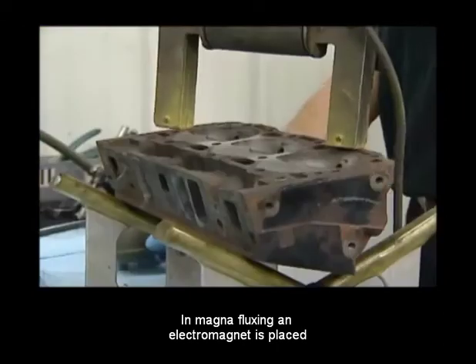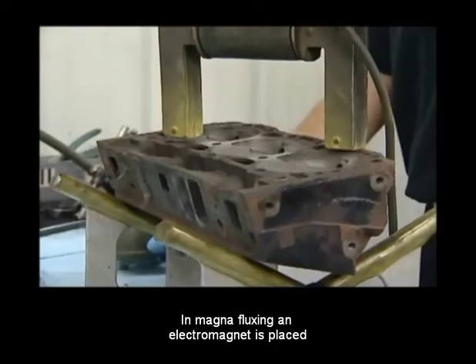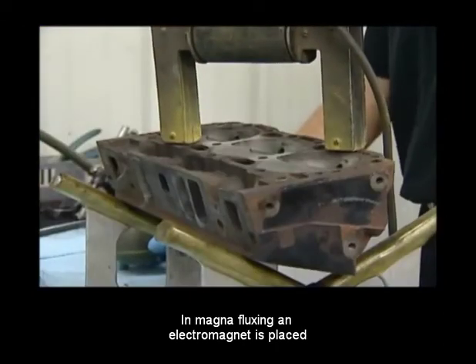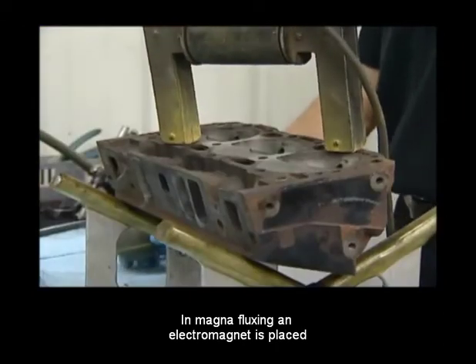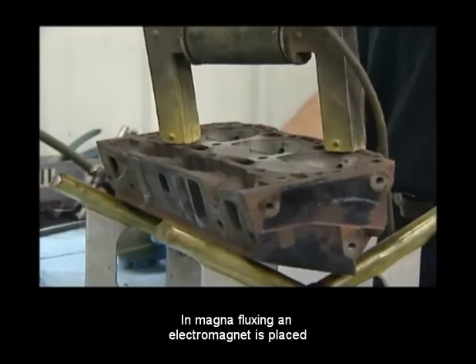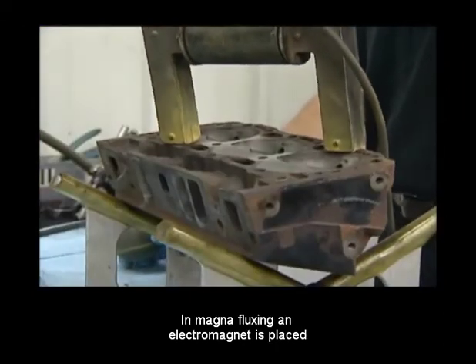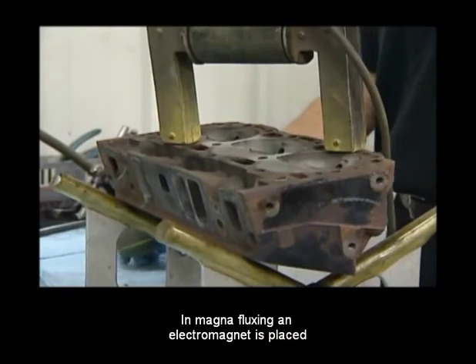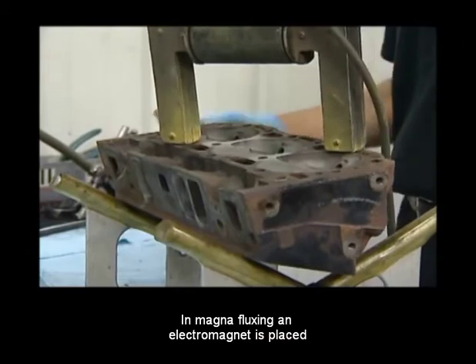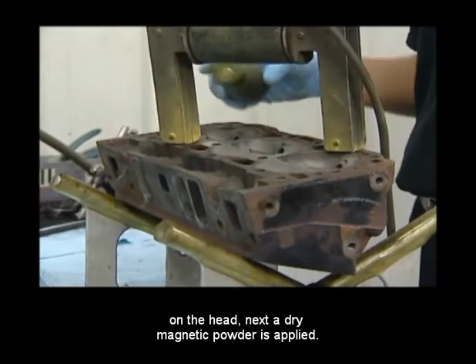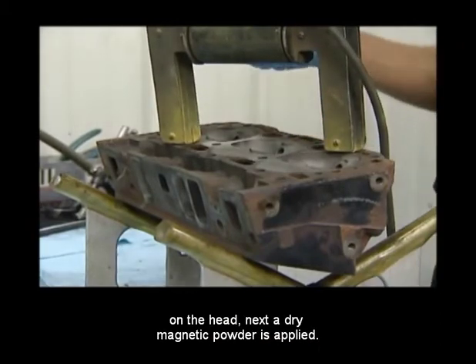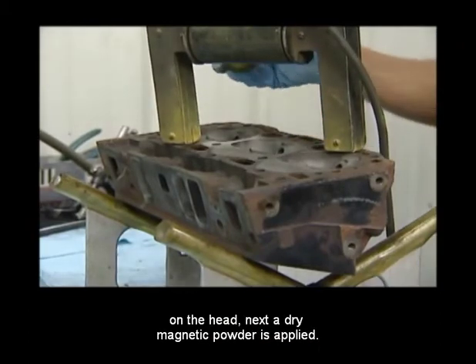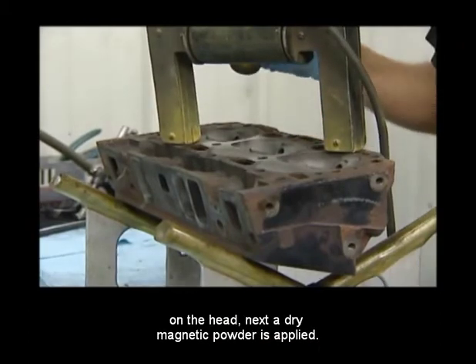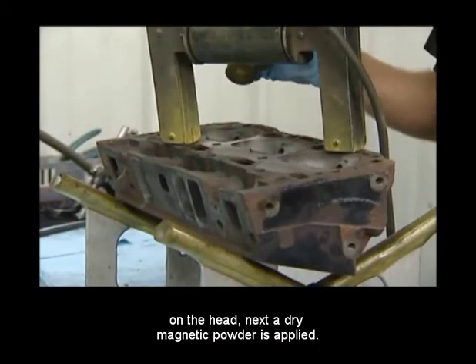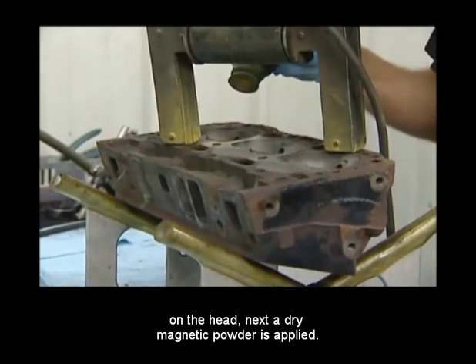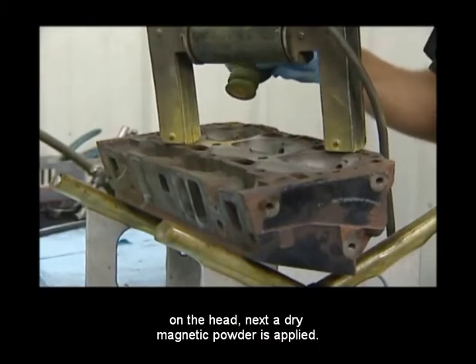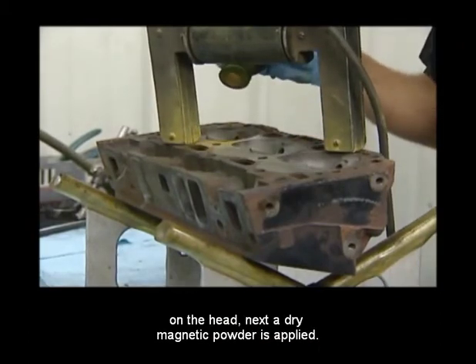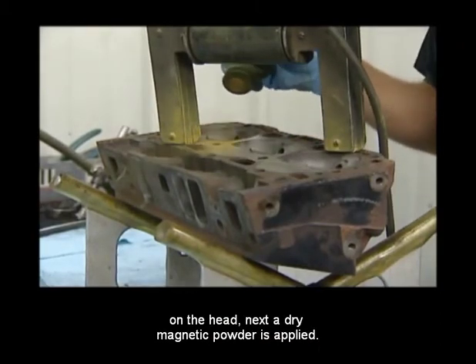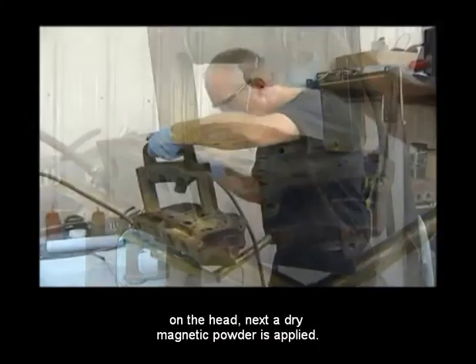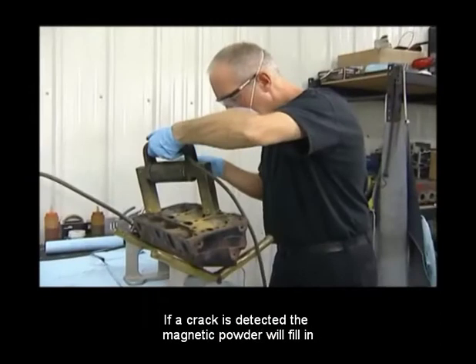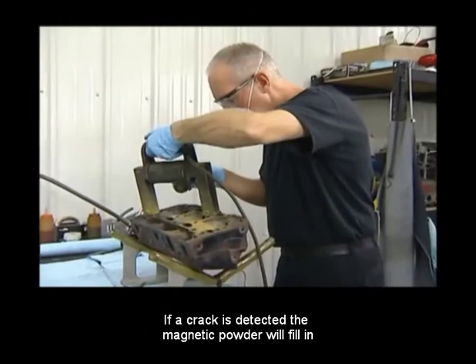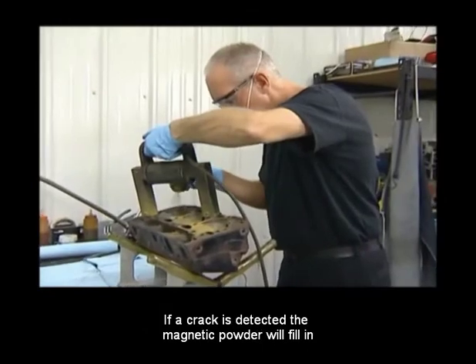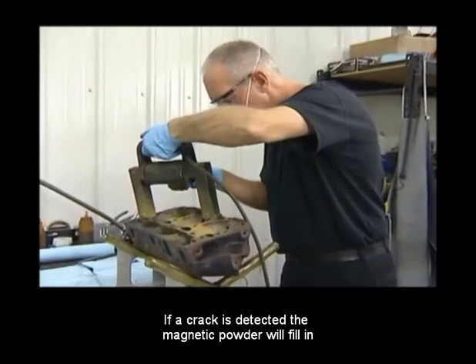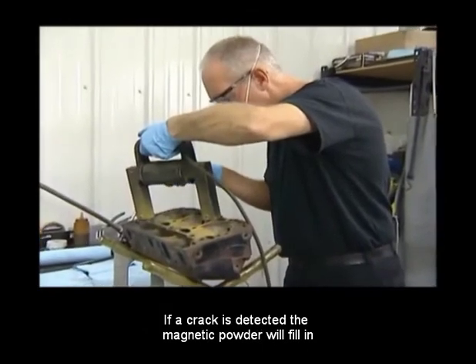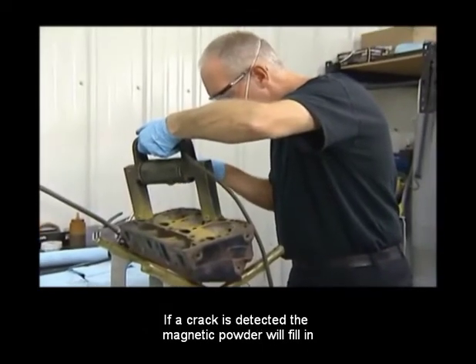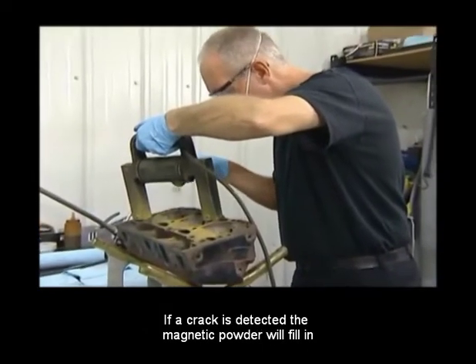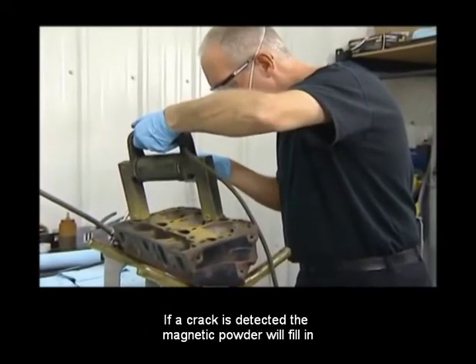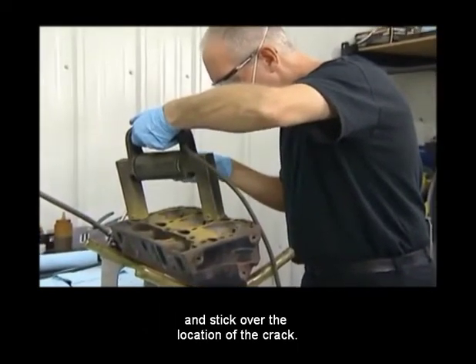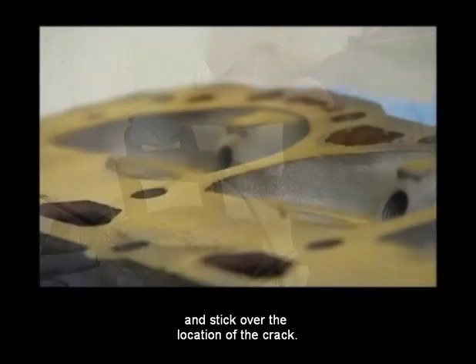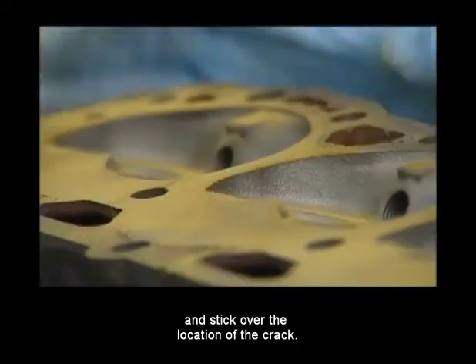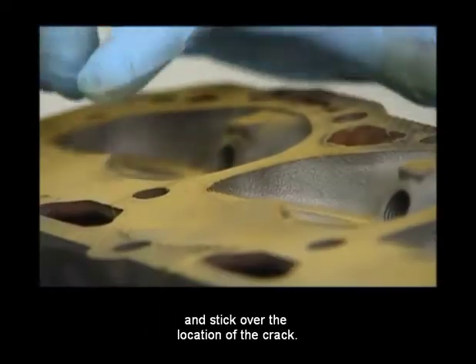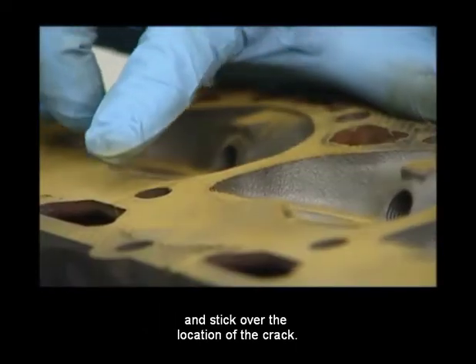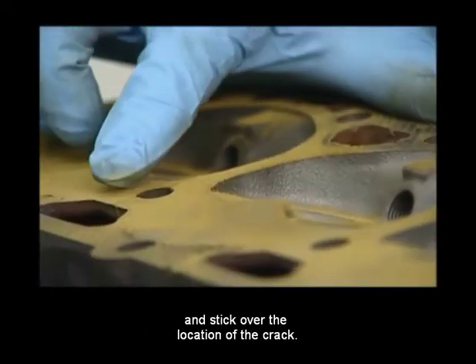In Magnafluxing, an electromagnet is placed on the head. Next, a dry magnetic powder is applied. If a crack is detected, the magnetic powder will fill in and stick over the location of the crack.